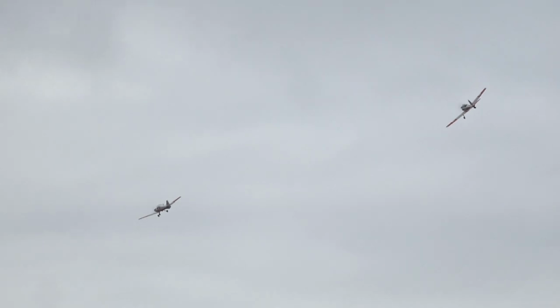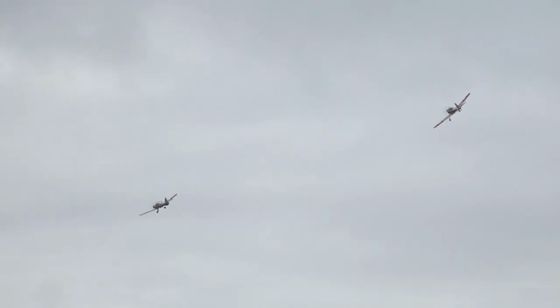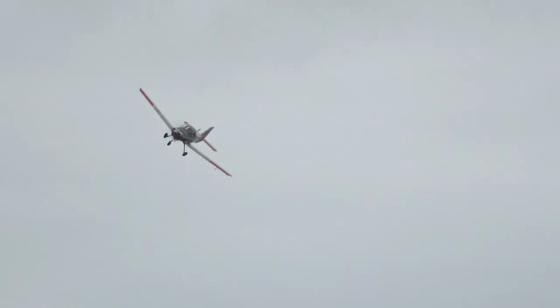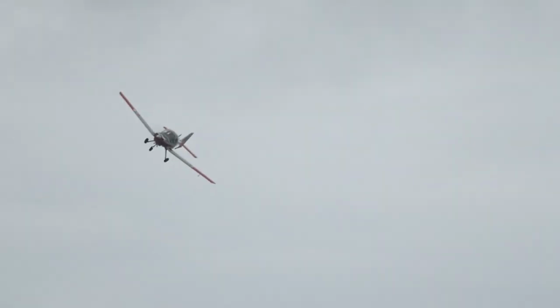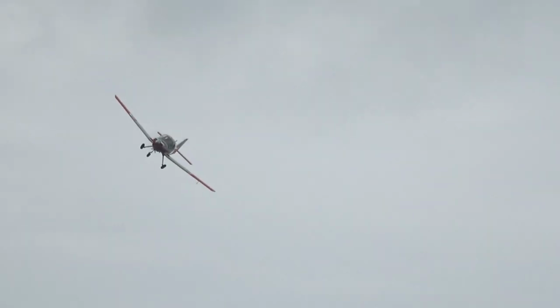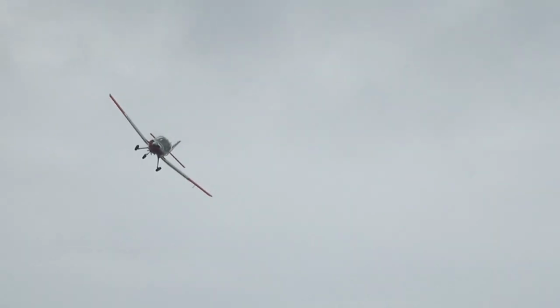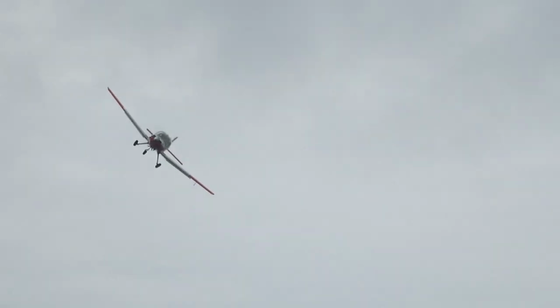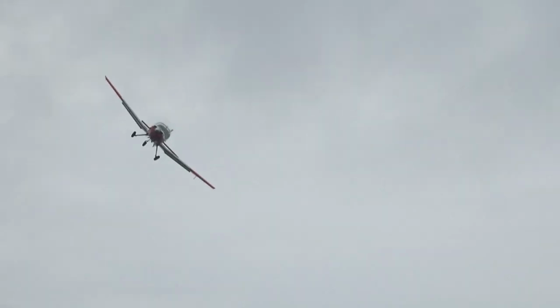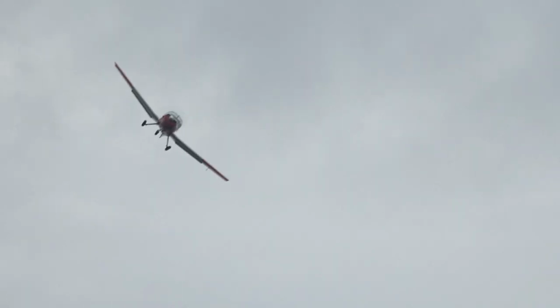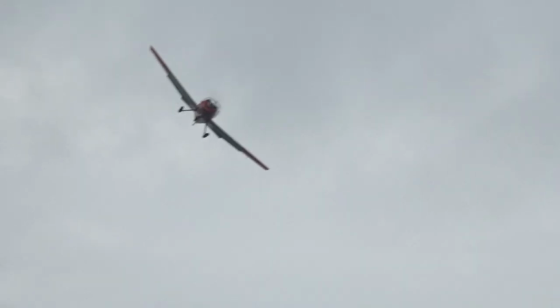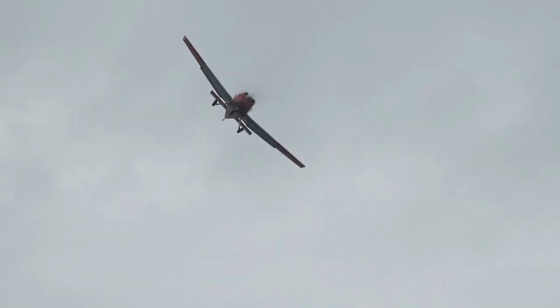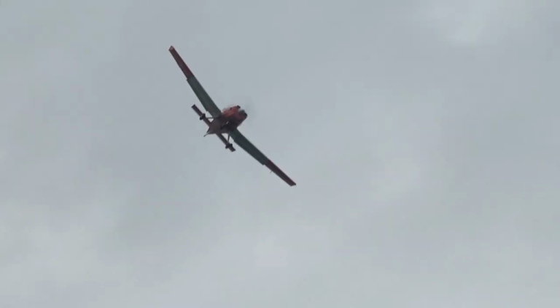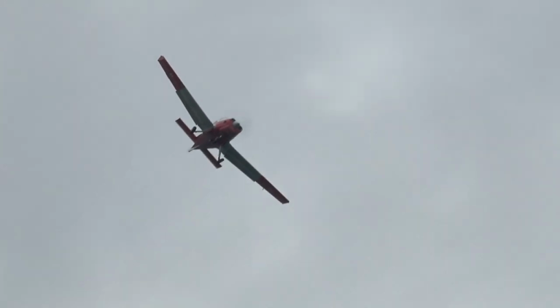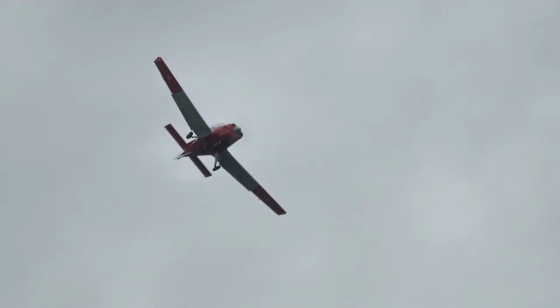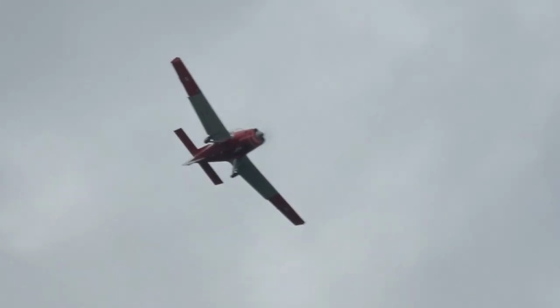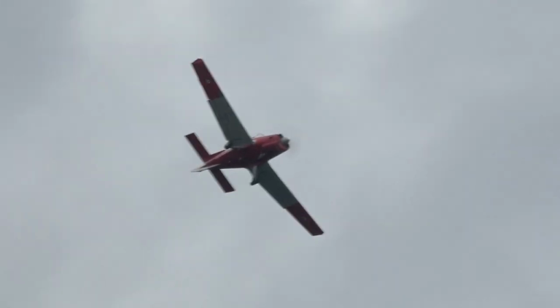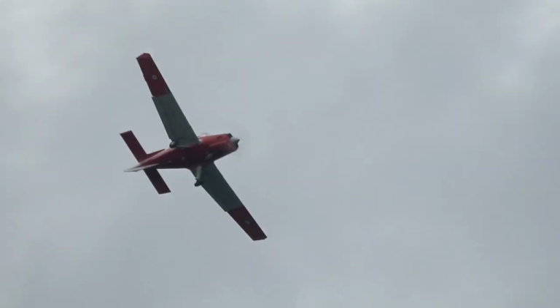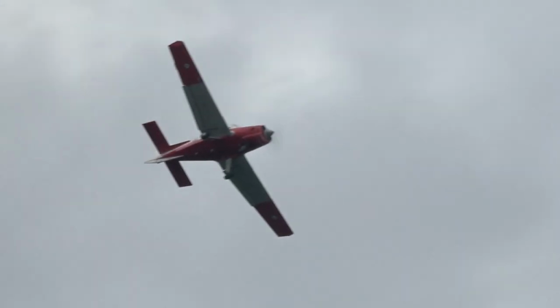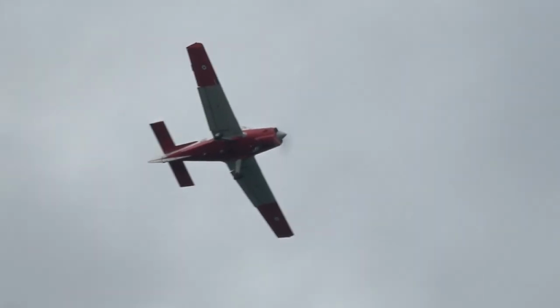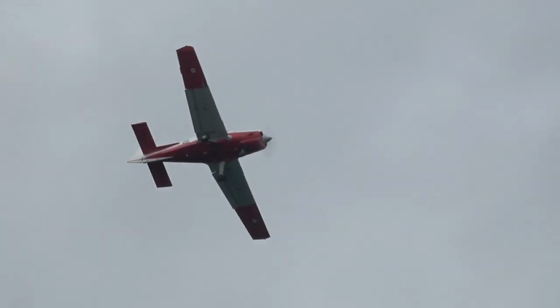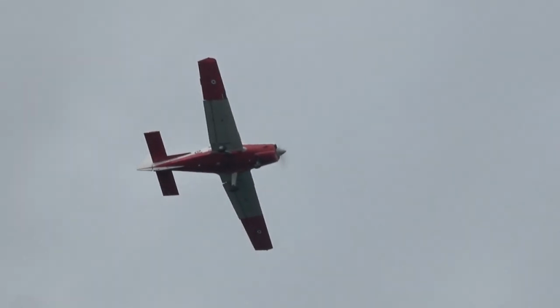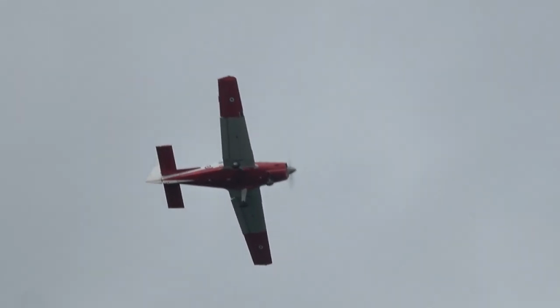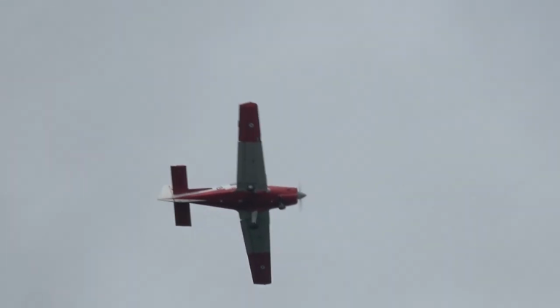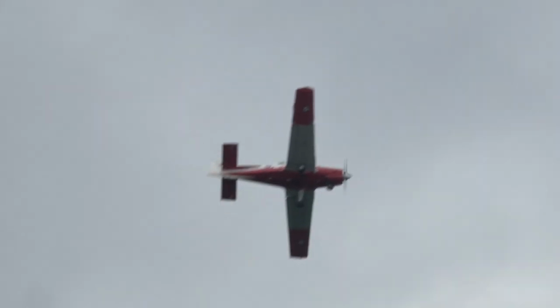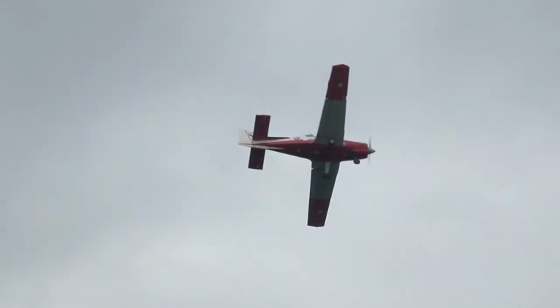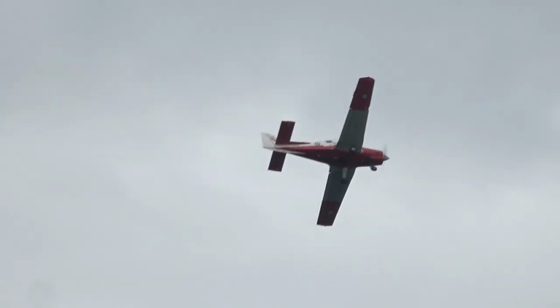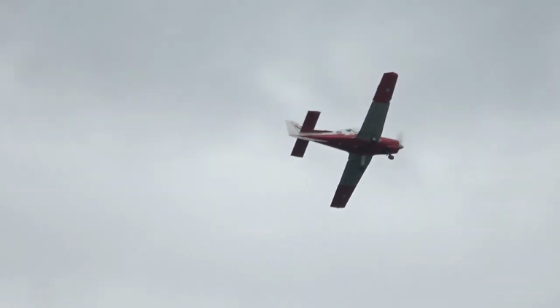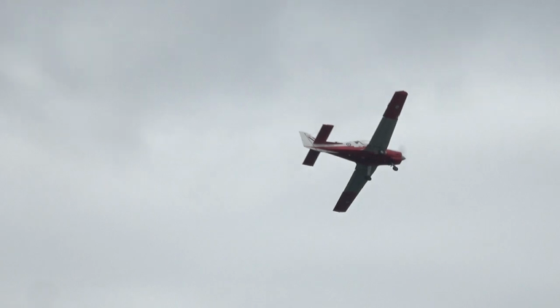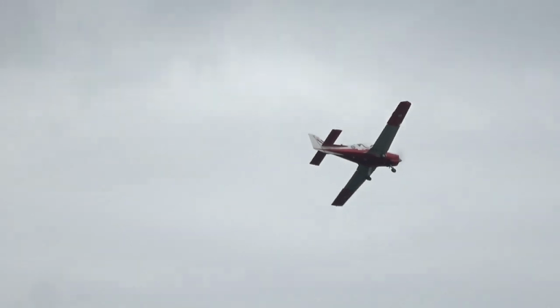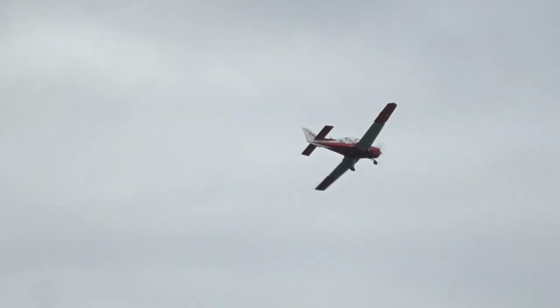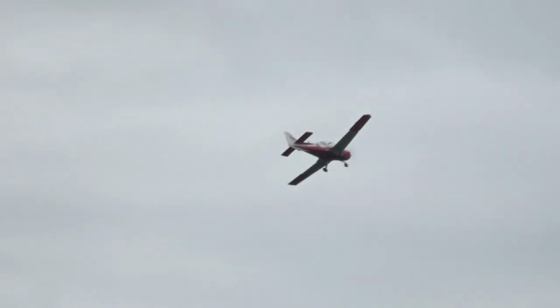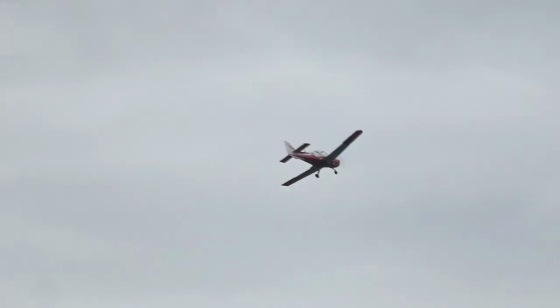I think some of you with us today who have flown operationally will remember training on these aircraft. The sight and the sound is back with us today.